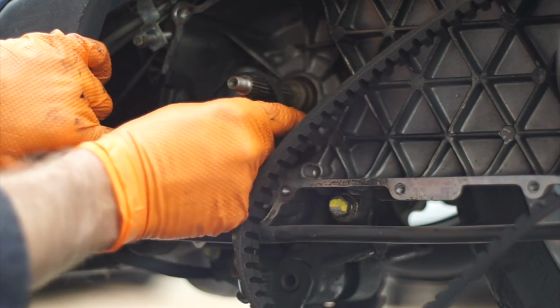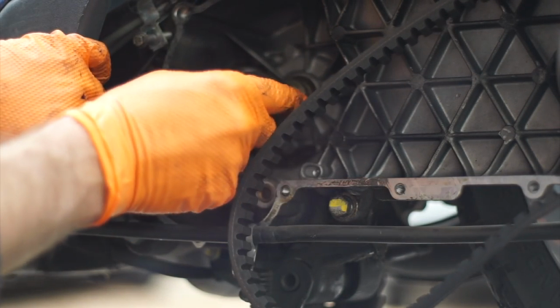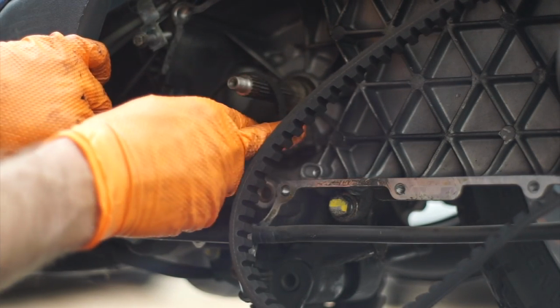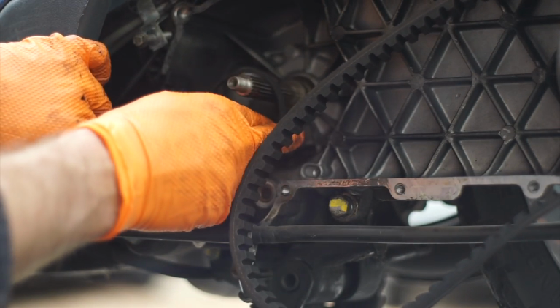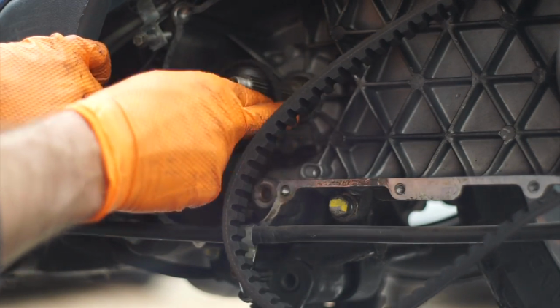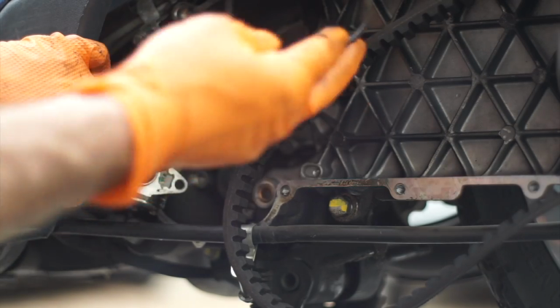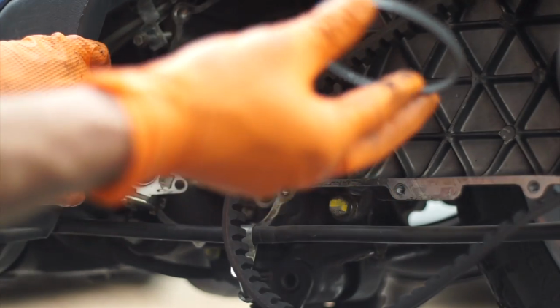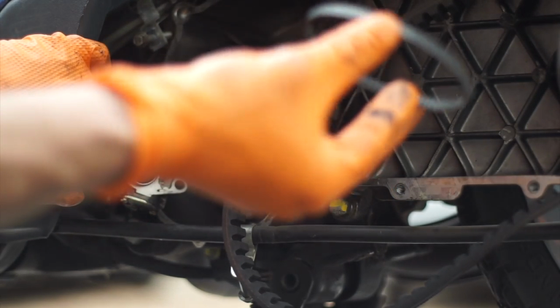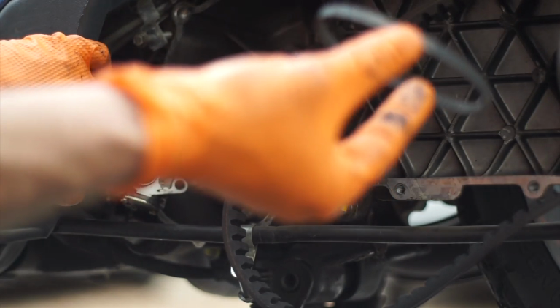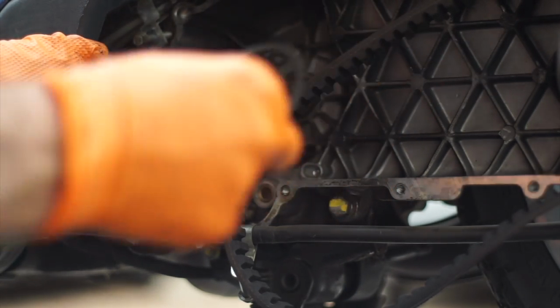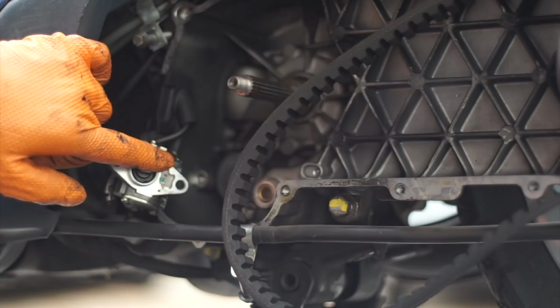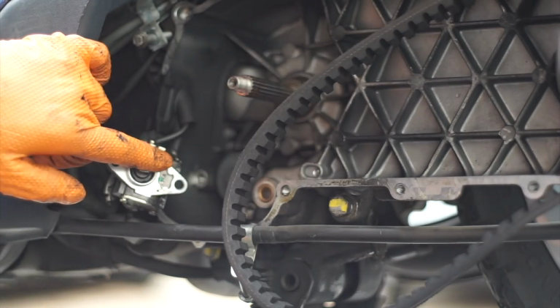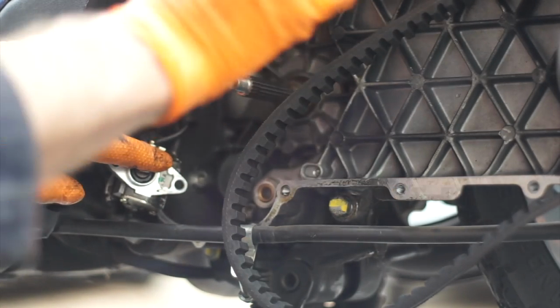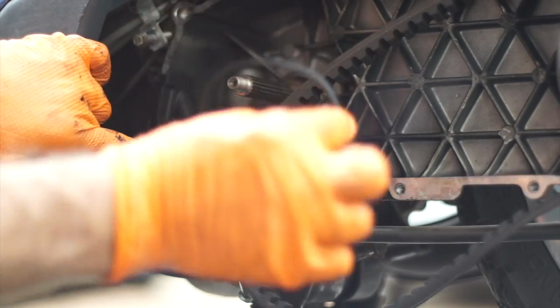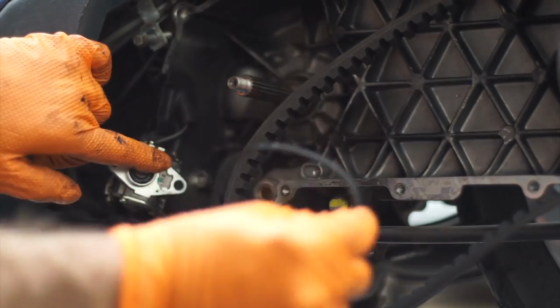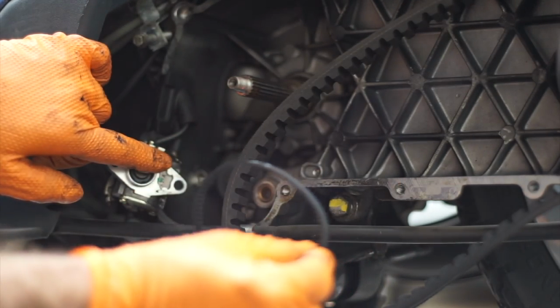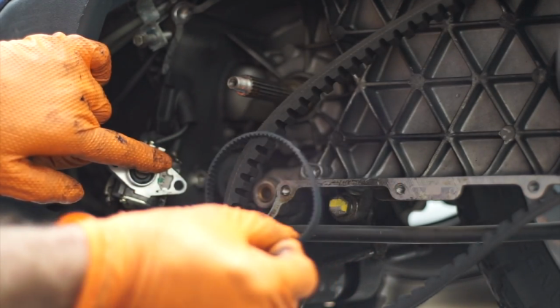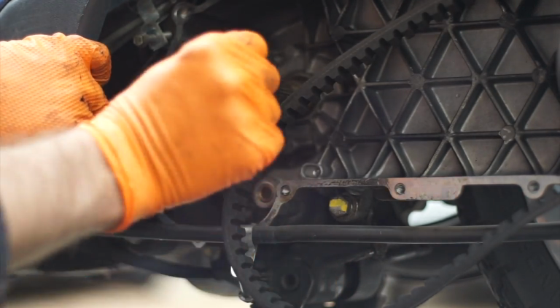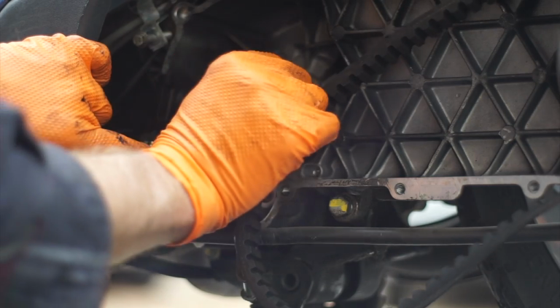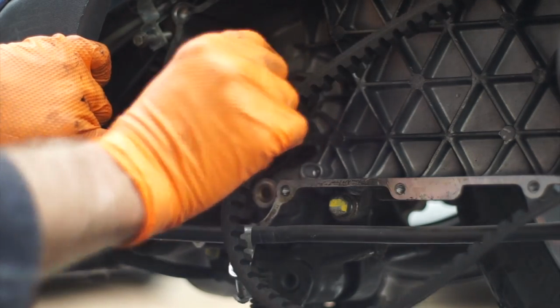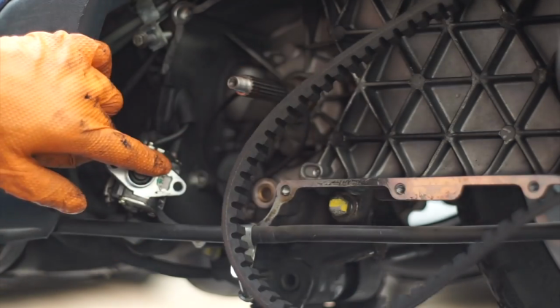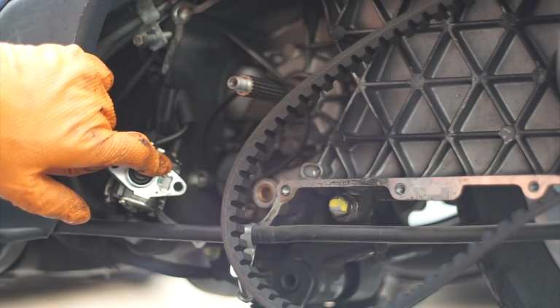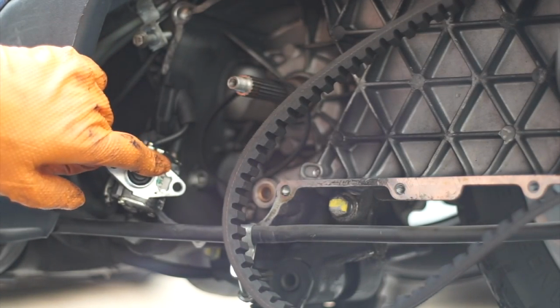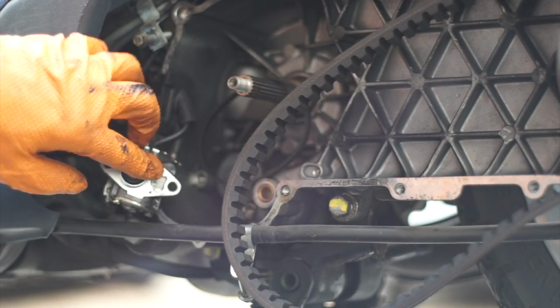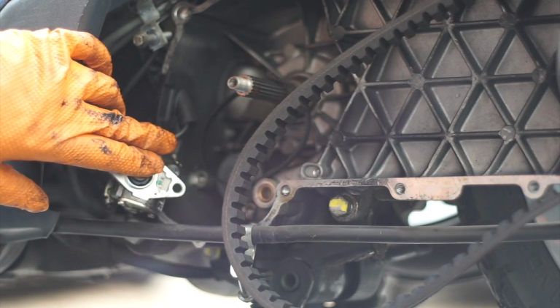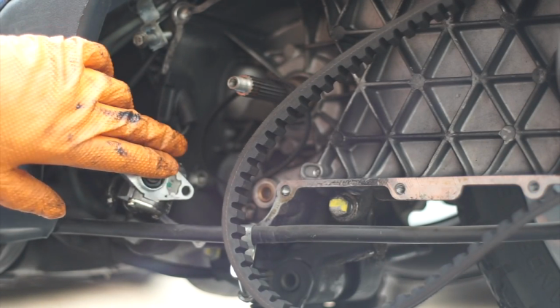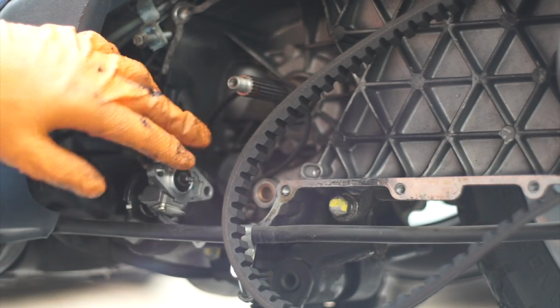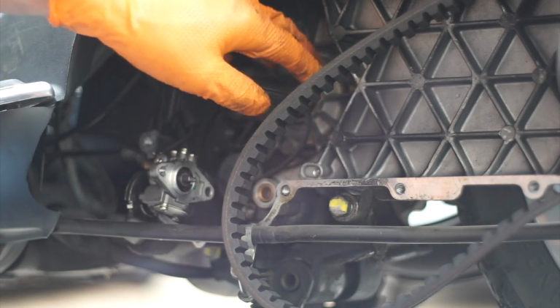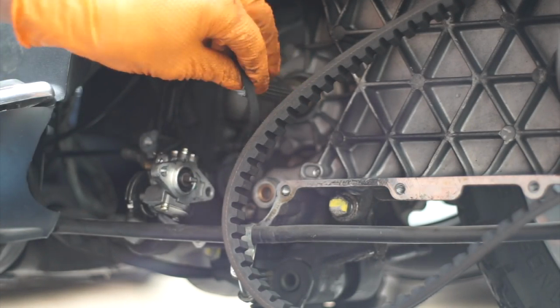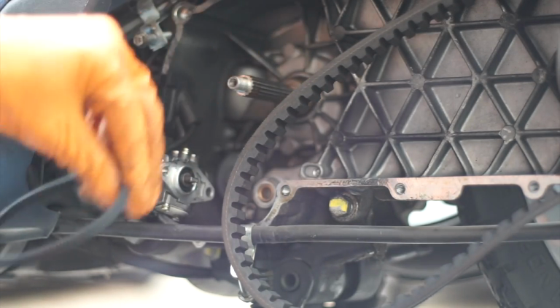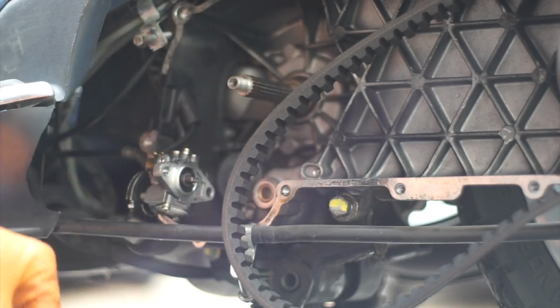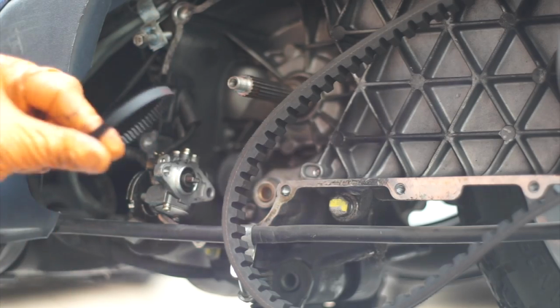This has all been loosened already — I'm just giving you an idea. You slide the old belt off, then you slide the new belt on, and that's how you replace it. It should be done every 2,500 miles.